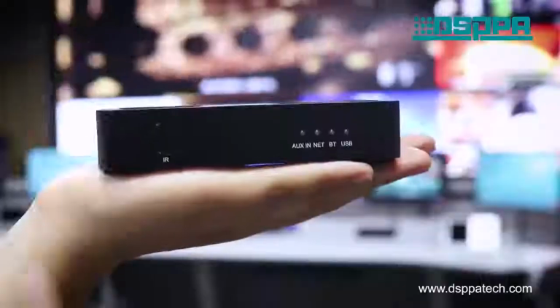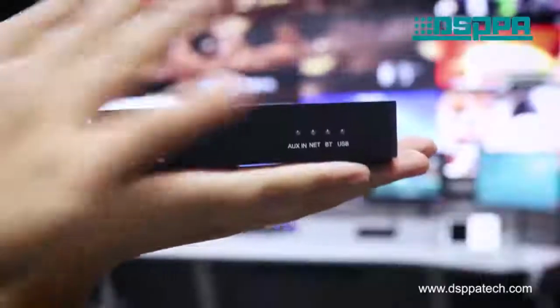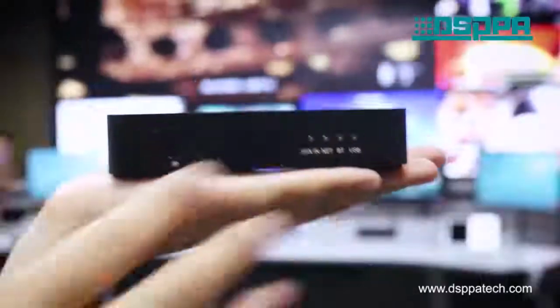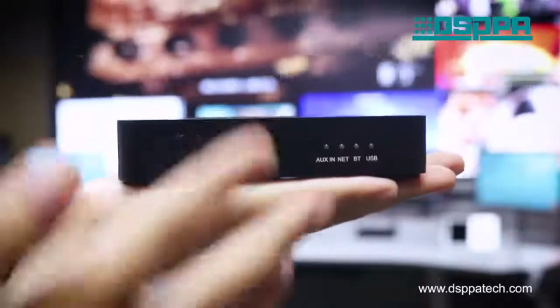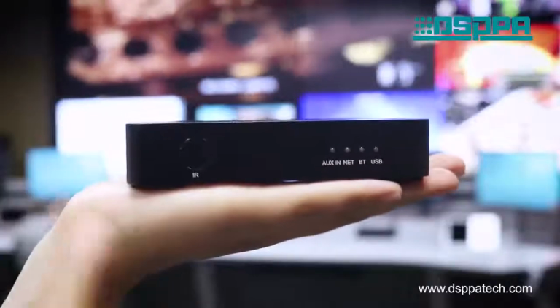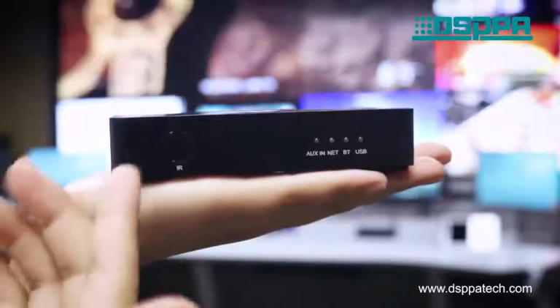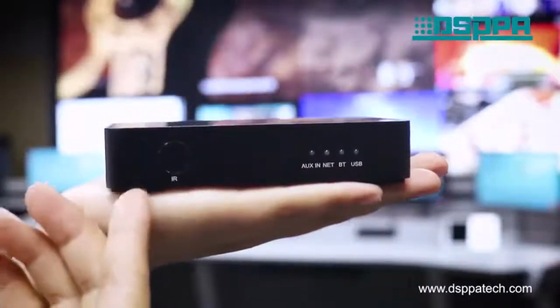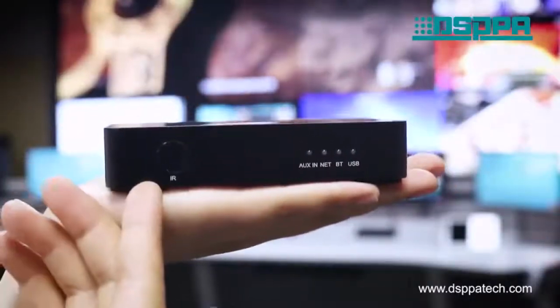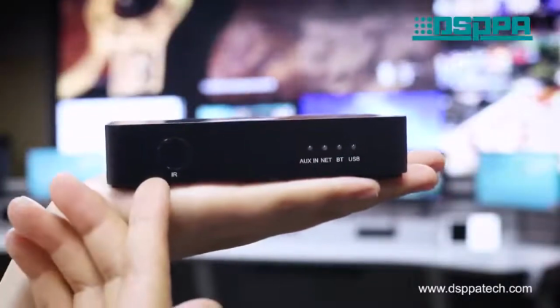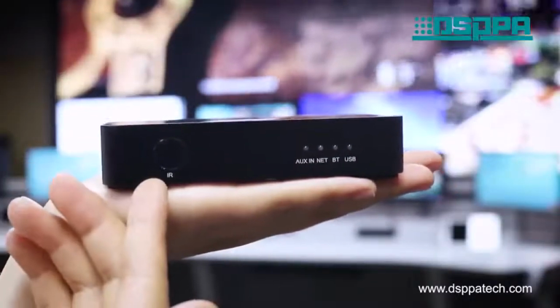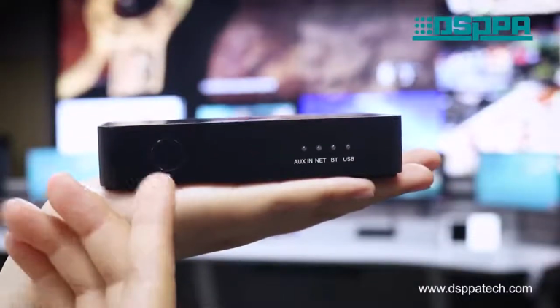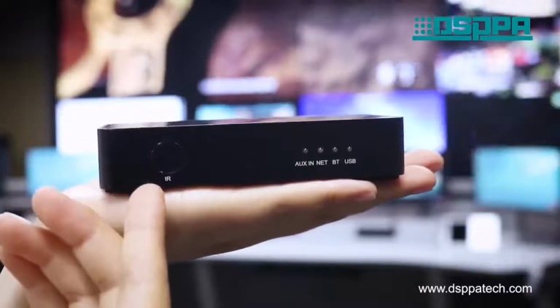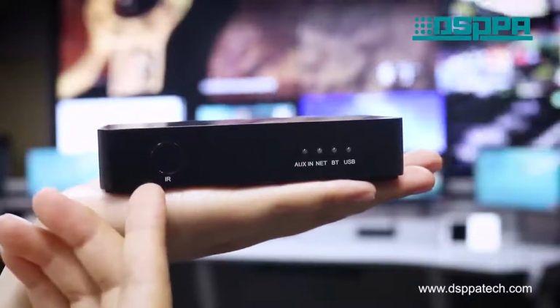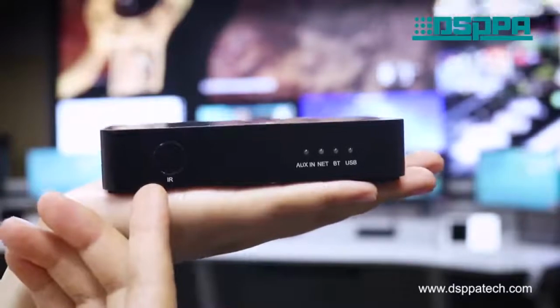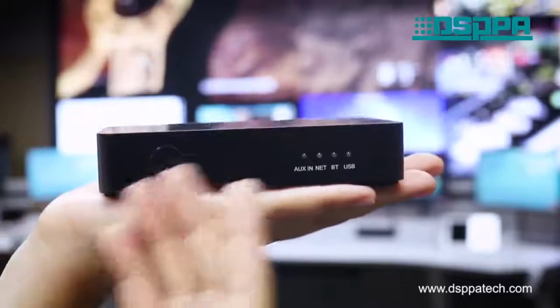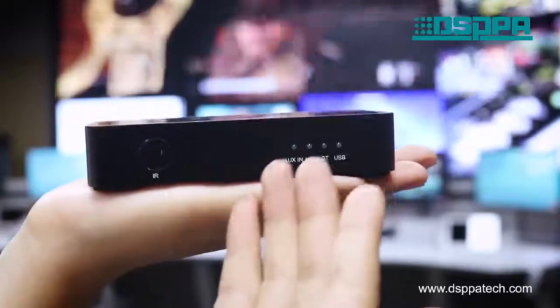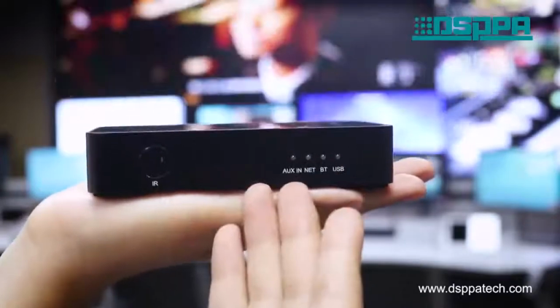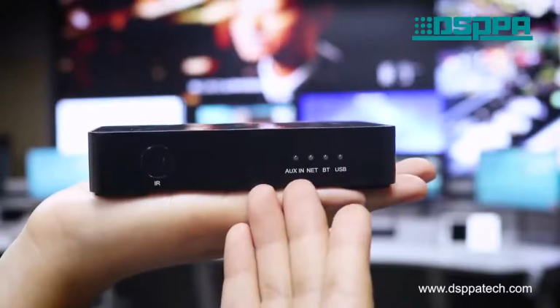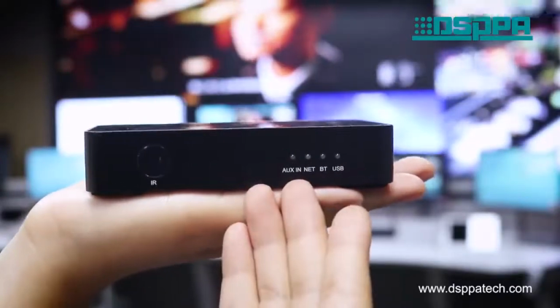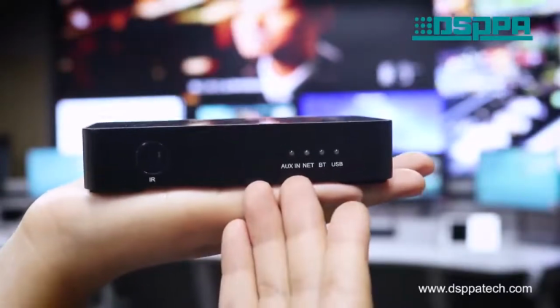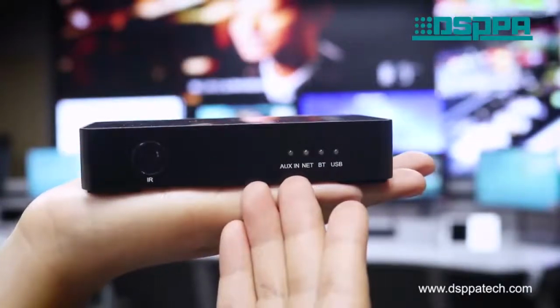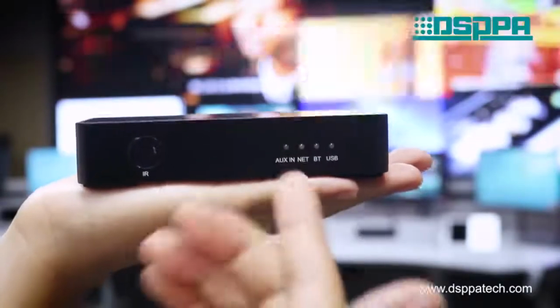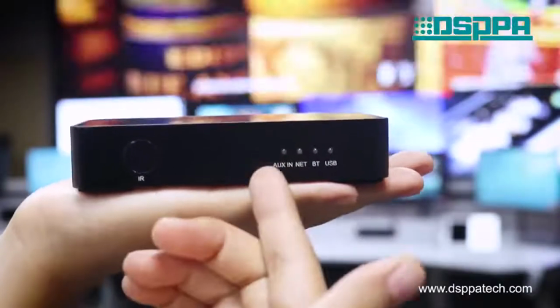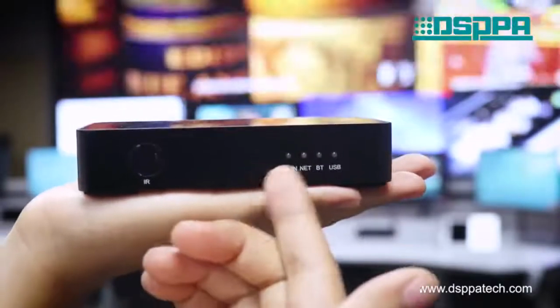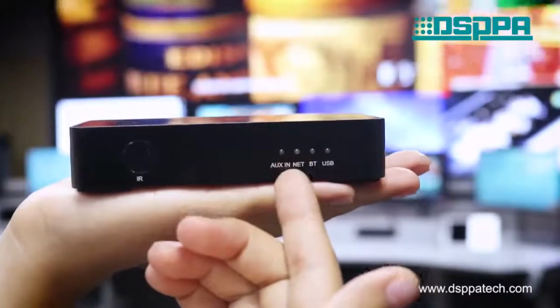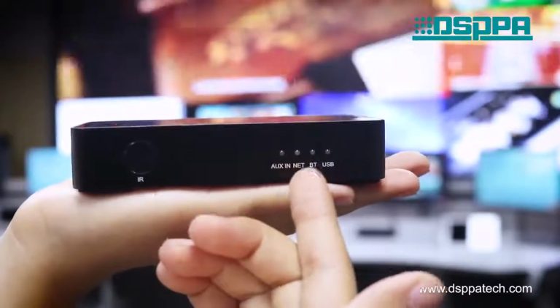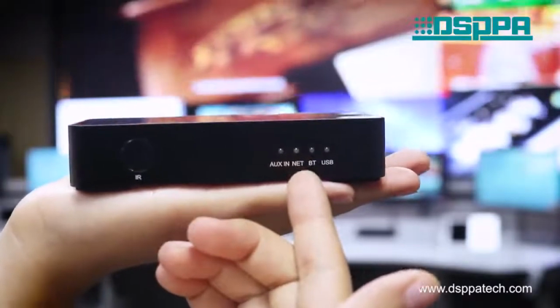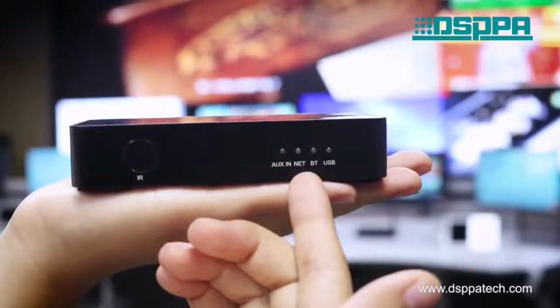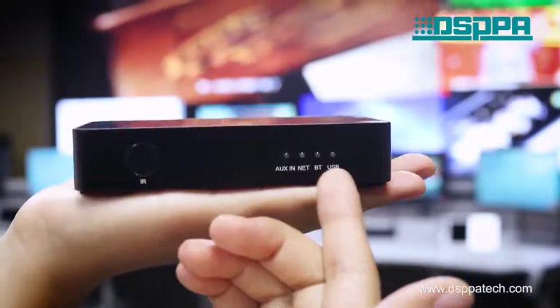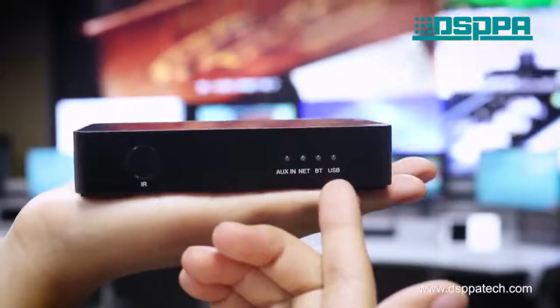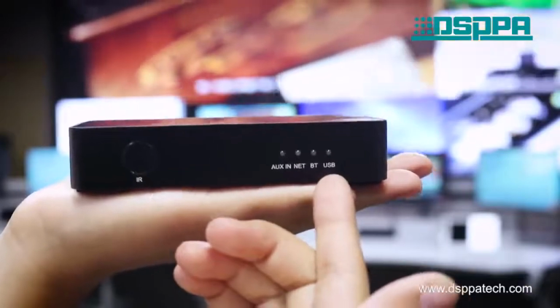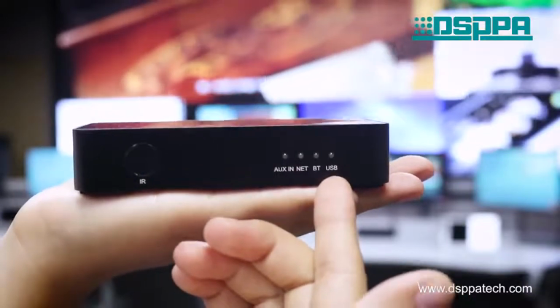On the front panel, we can see an IR receiver for remote control and the main audio sources: AUX in, optical, Bluetooth, and USB.